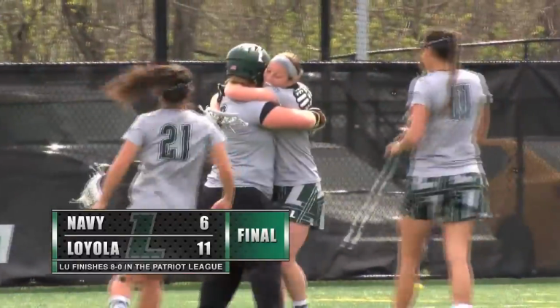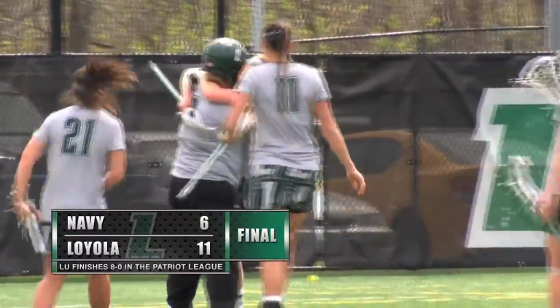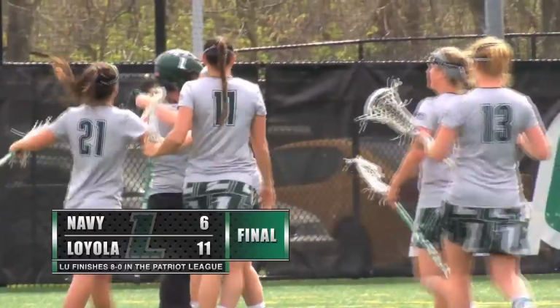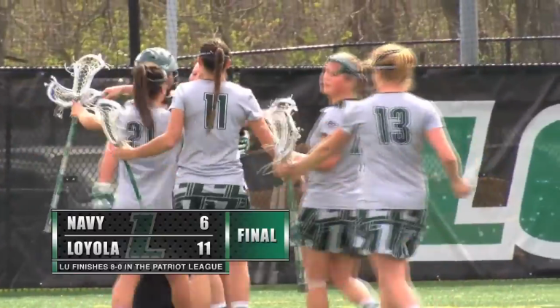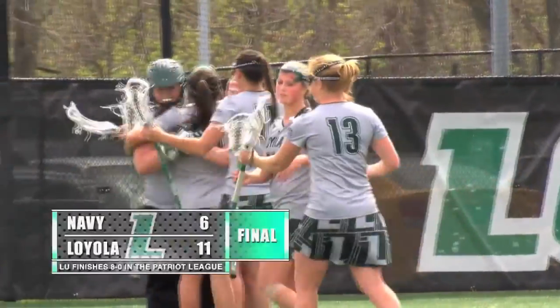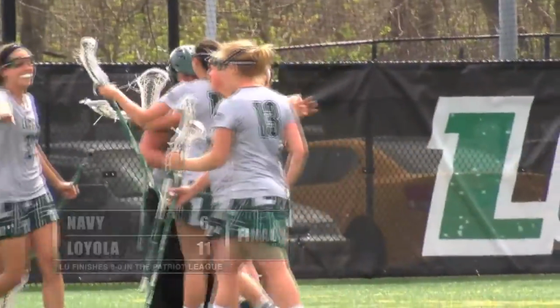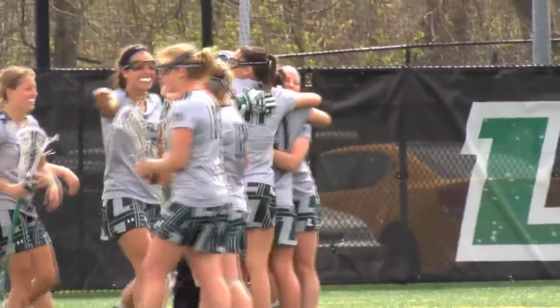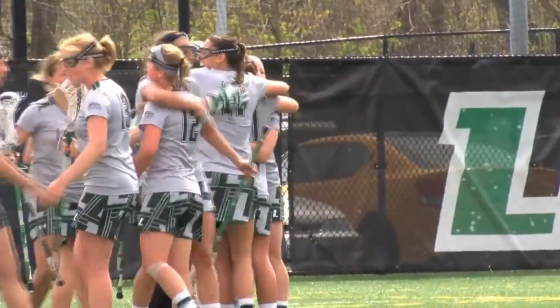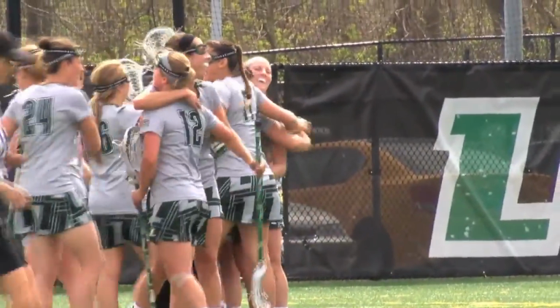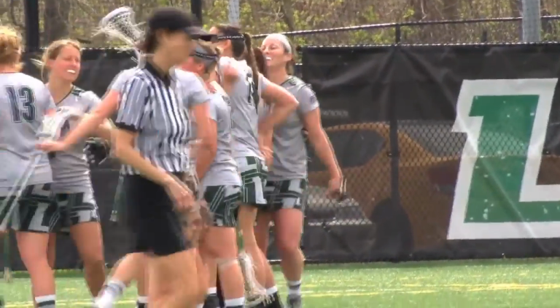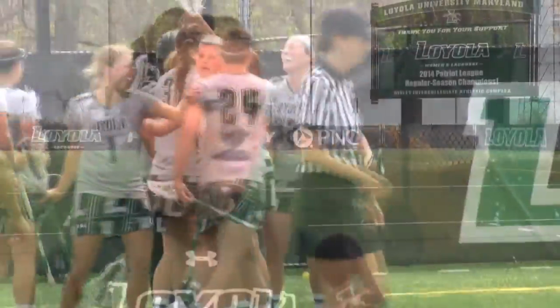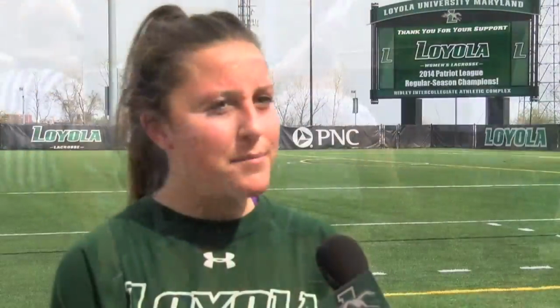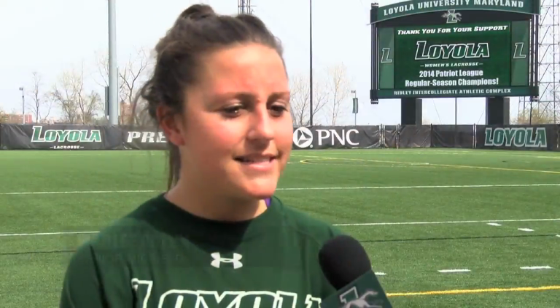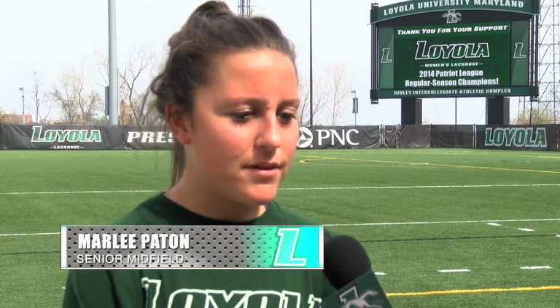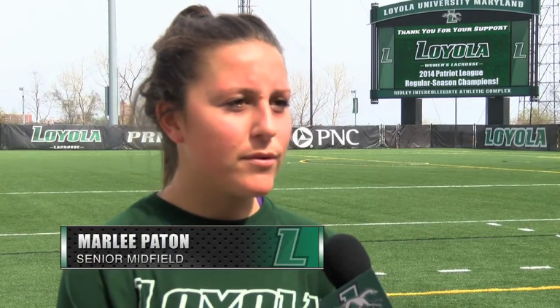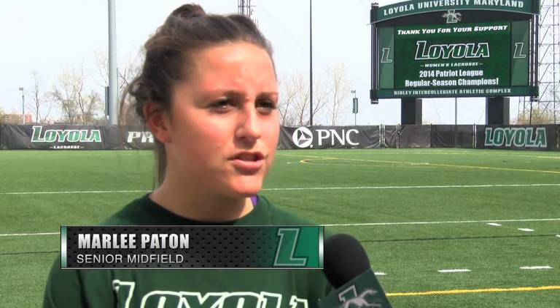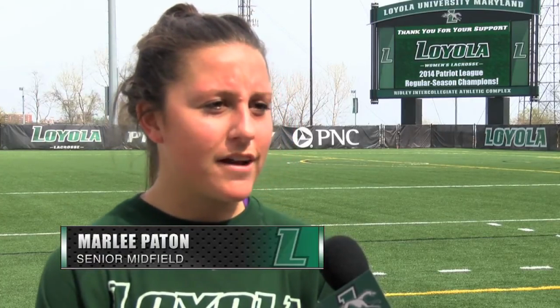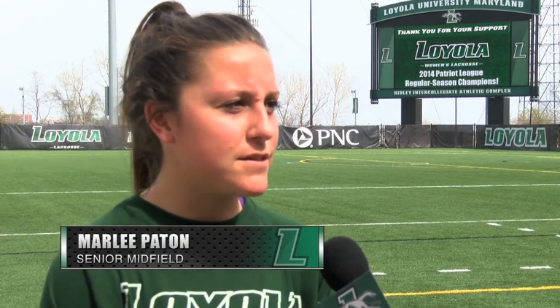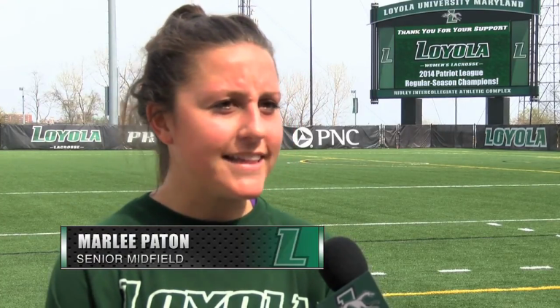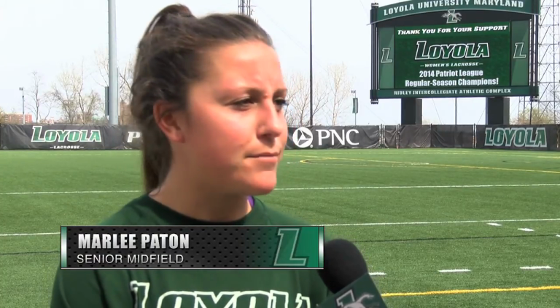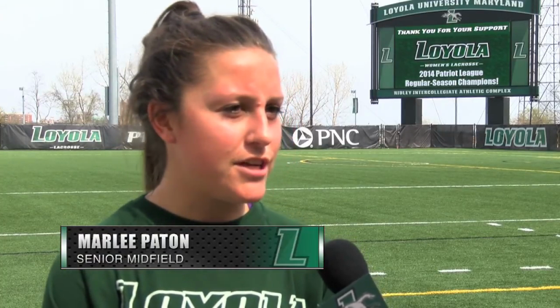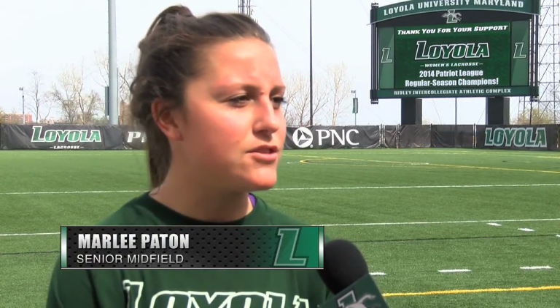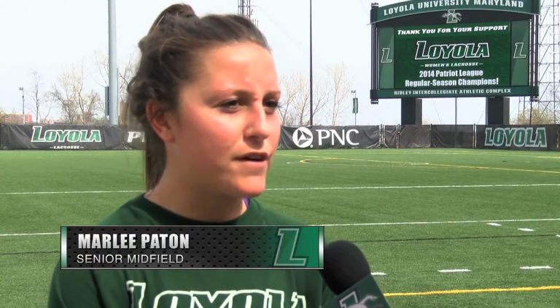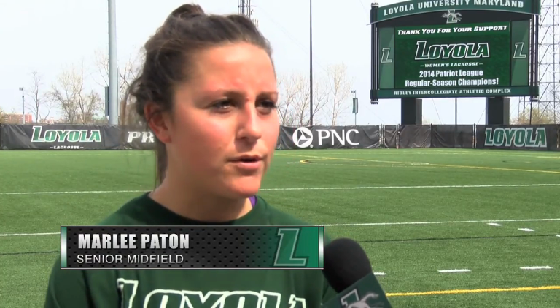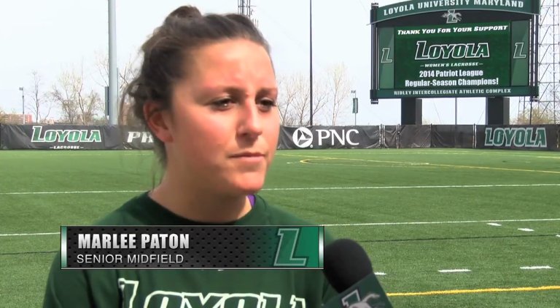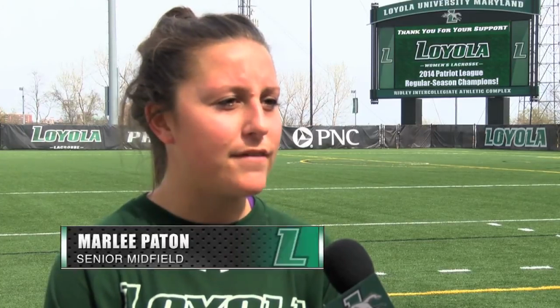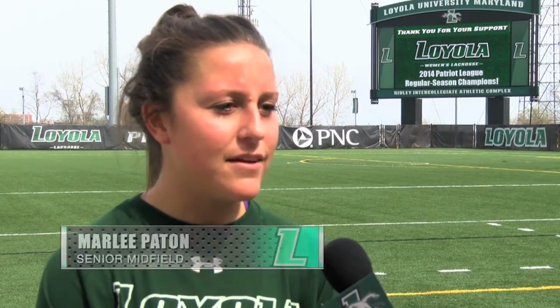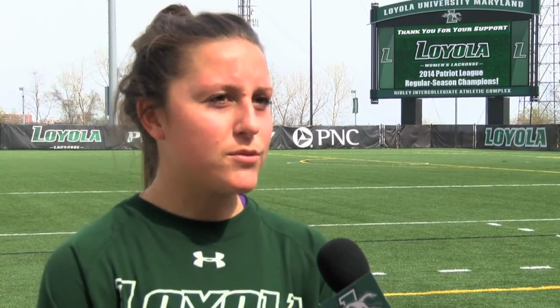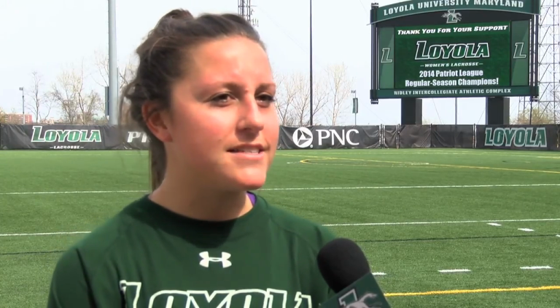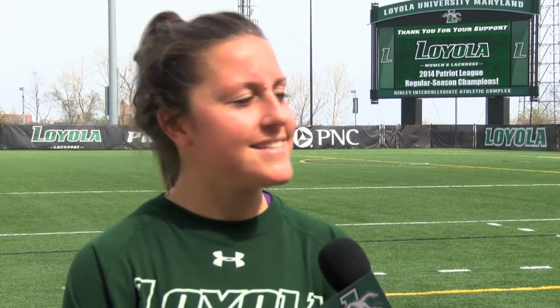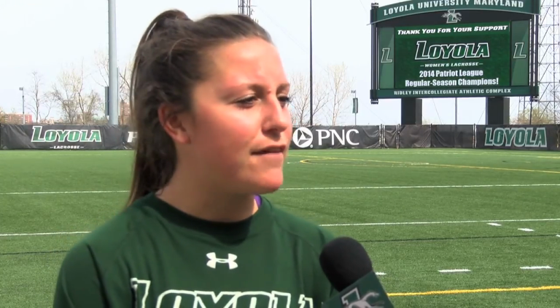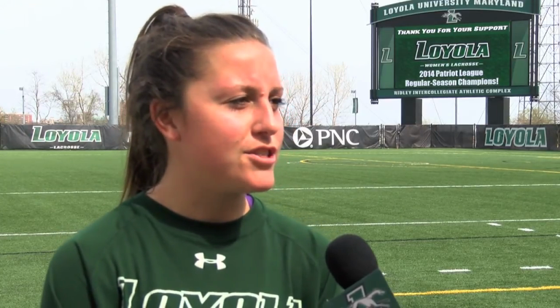Congratulations to Loyola. It was a really special day. We had a lot of energy and heart coming into this game and we really wanted to do it for ourselves and really leave a stamp on the first year being in this new conference. We're privileged to be a part of it and we just really wanted to set the standard high for our first year.